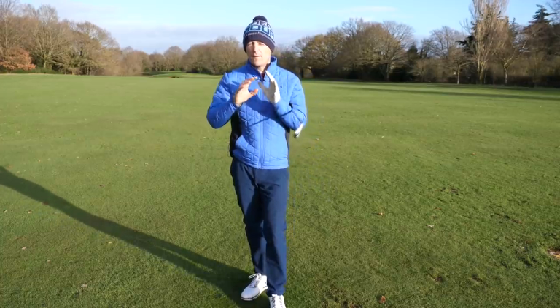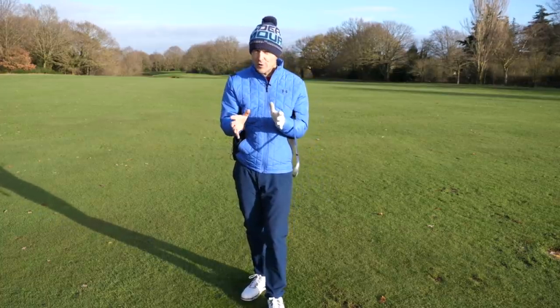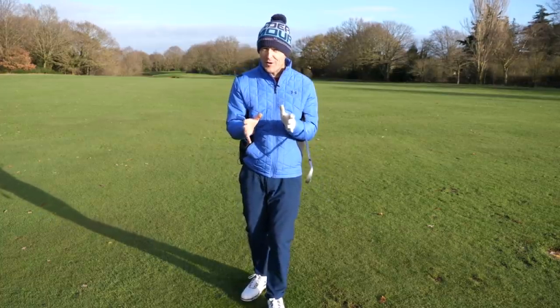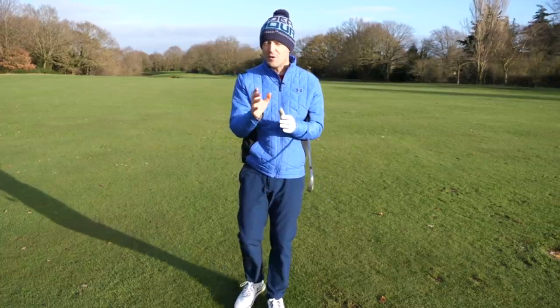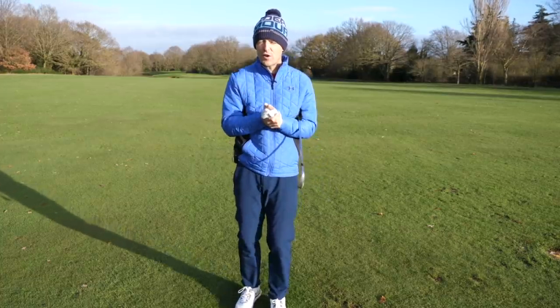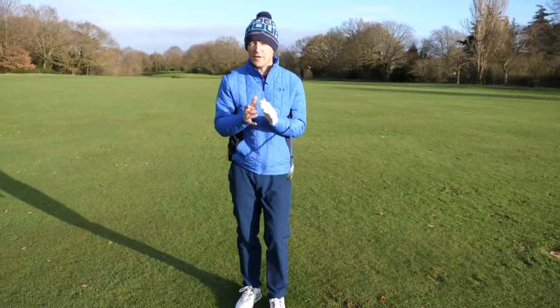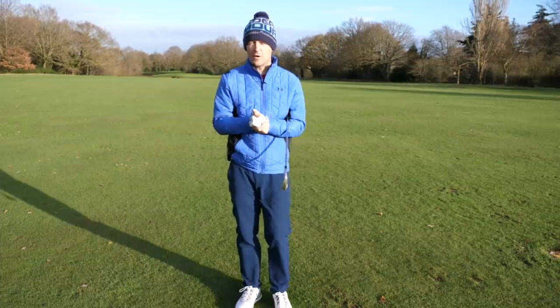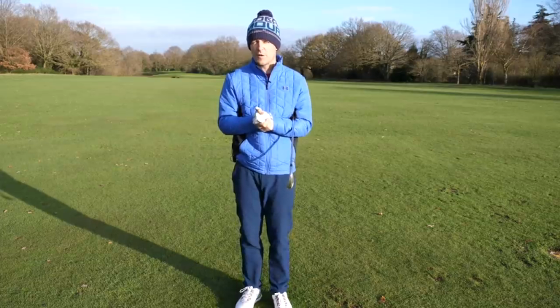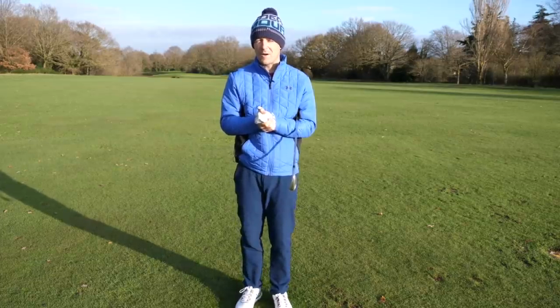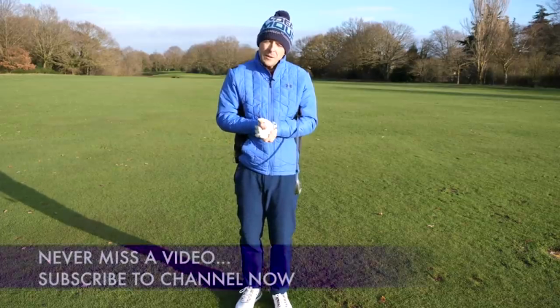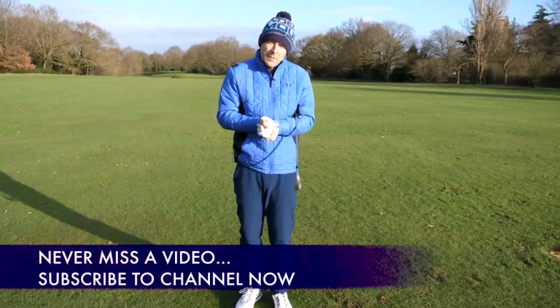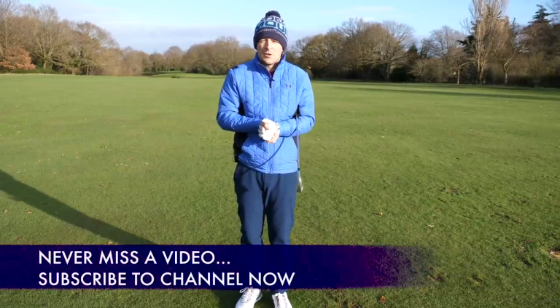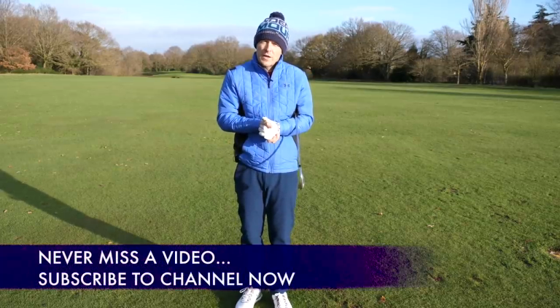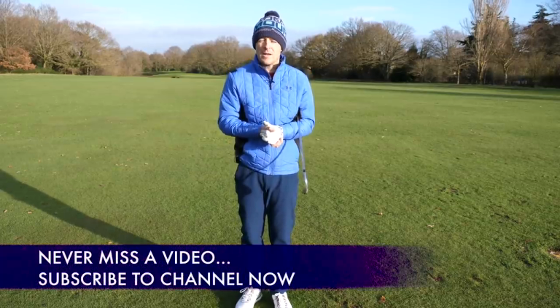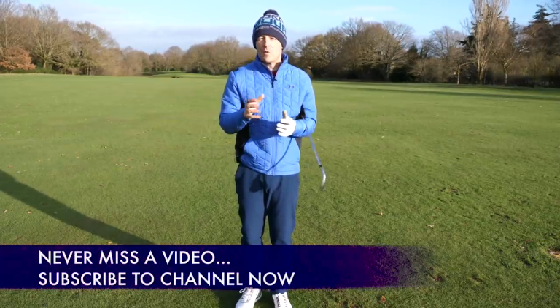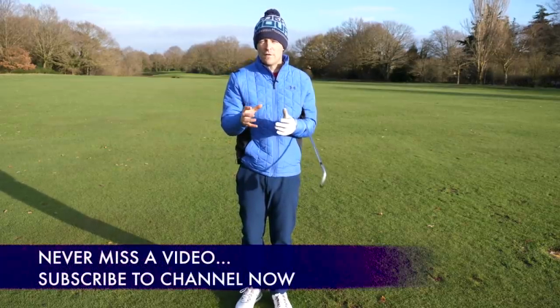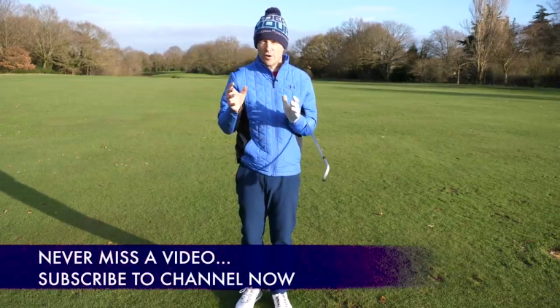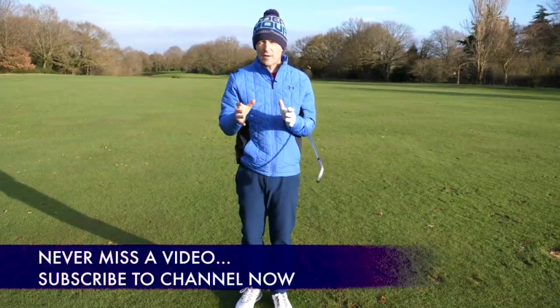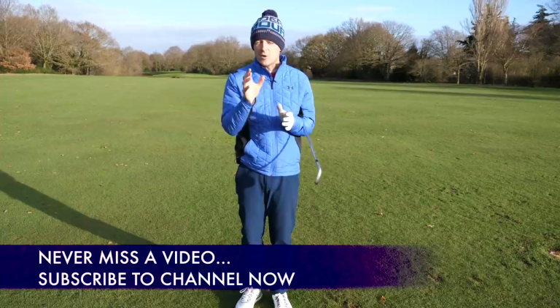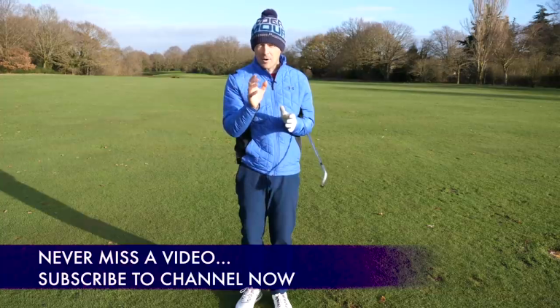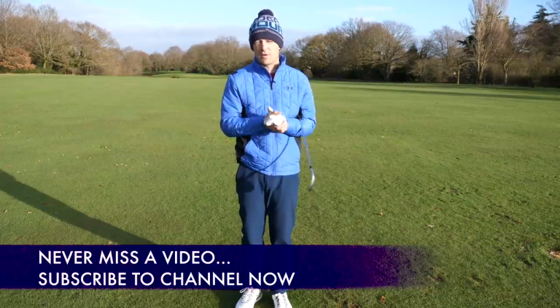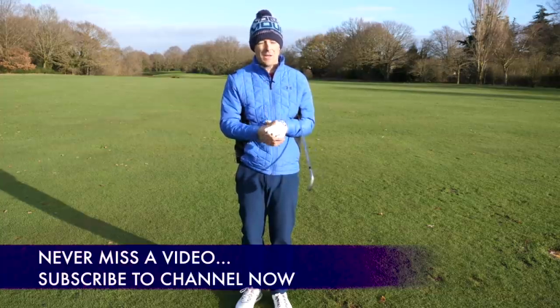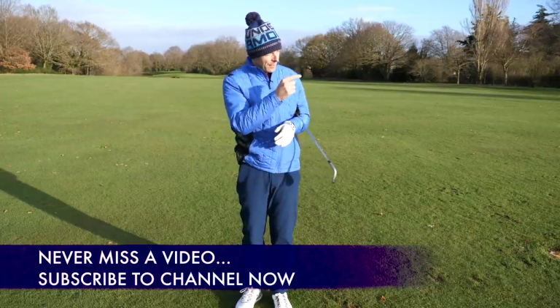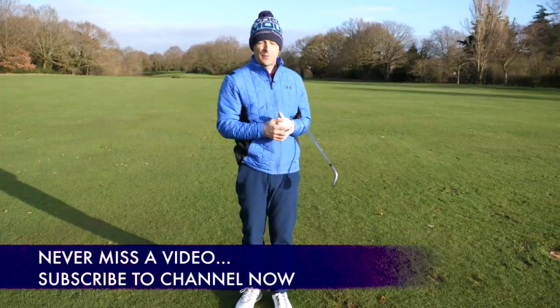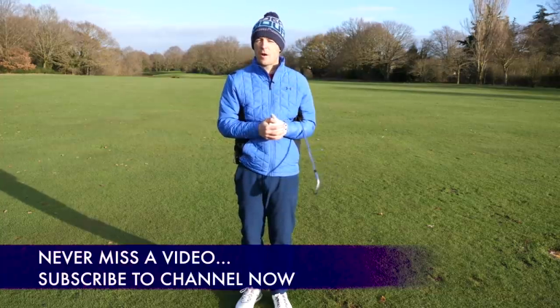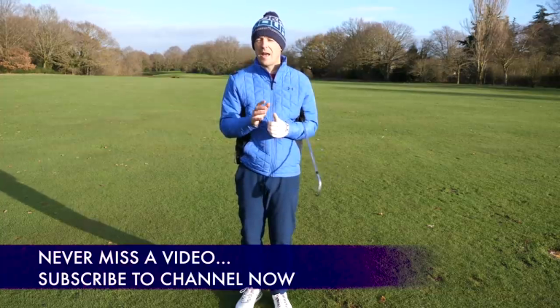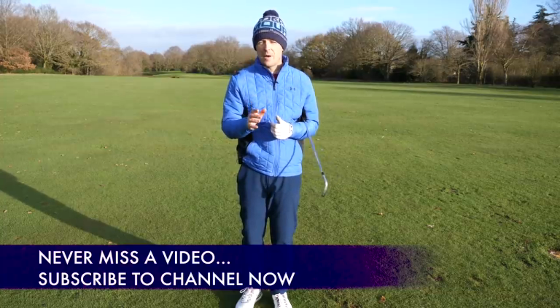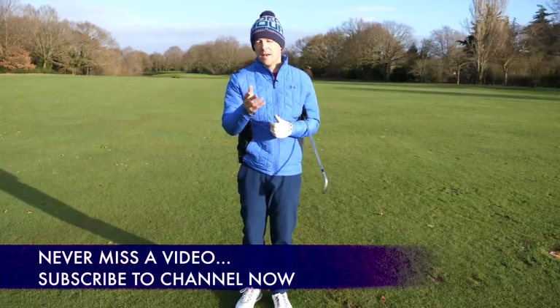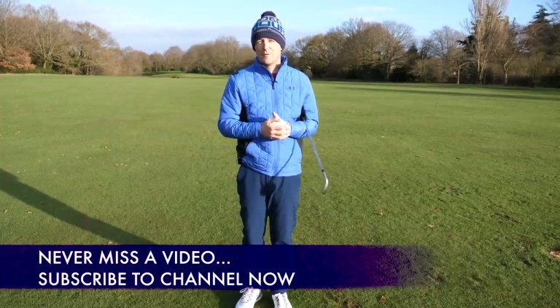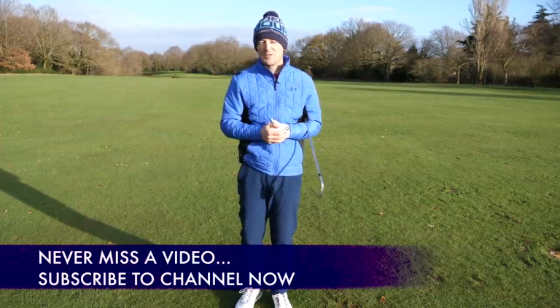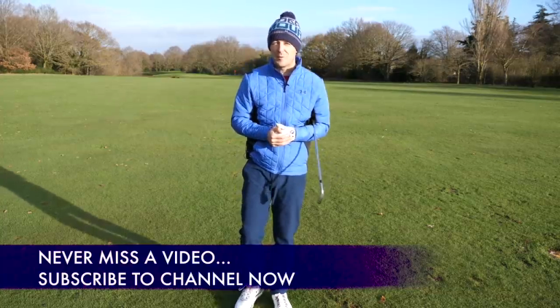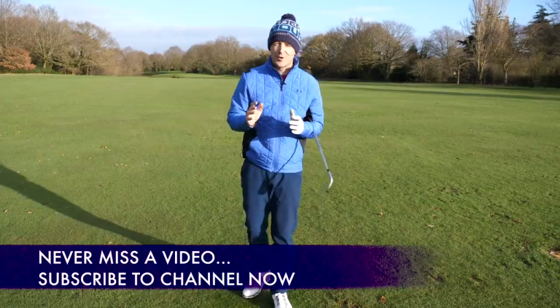Before I do that, if you're new to the channel and this is one of your first videos of mine, please come and join the community. If you want to see videos just like this one in your inbox every single week, press that subscribe button and the bell and I look forward to seeing you next week too.